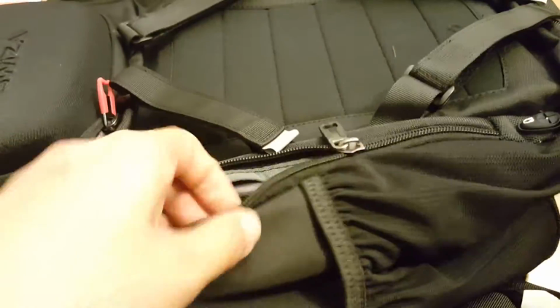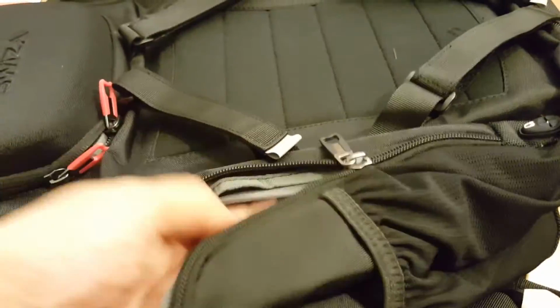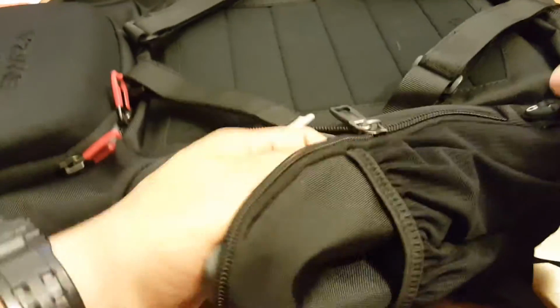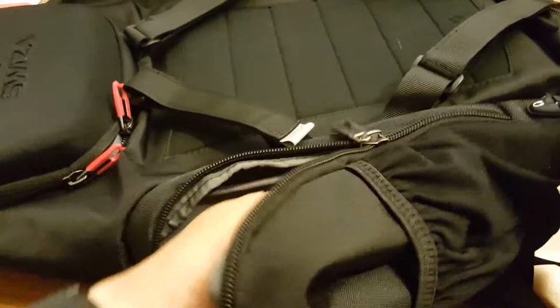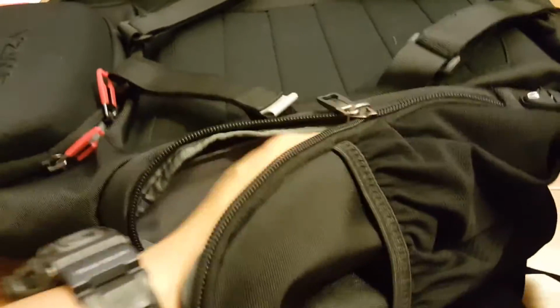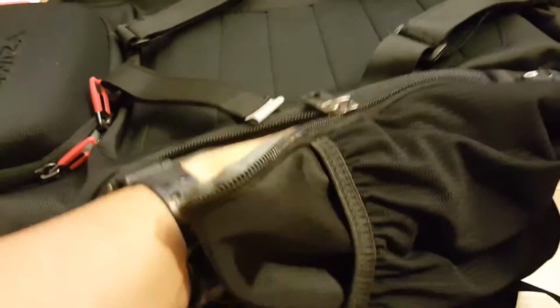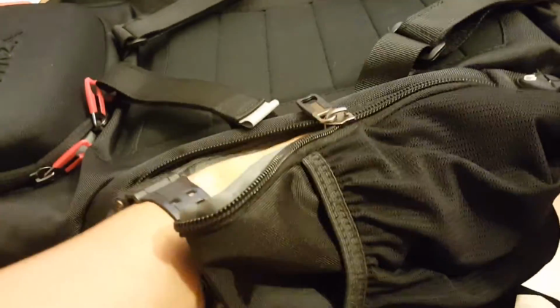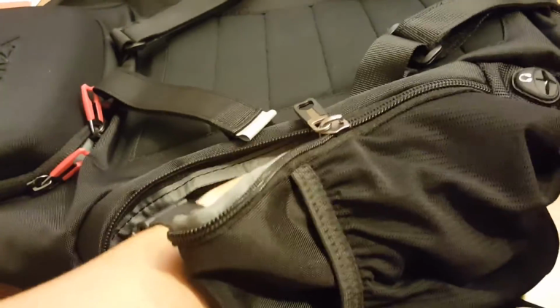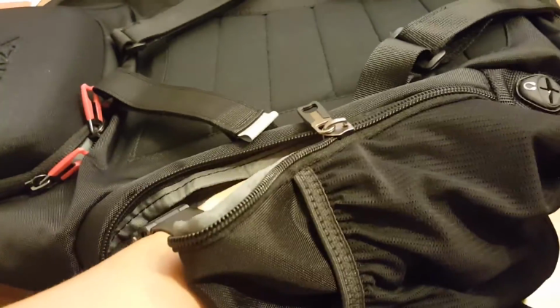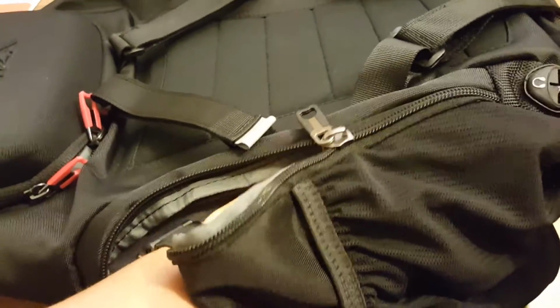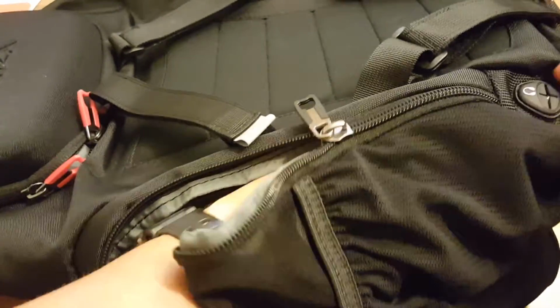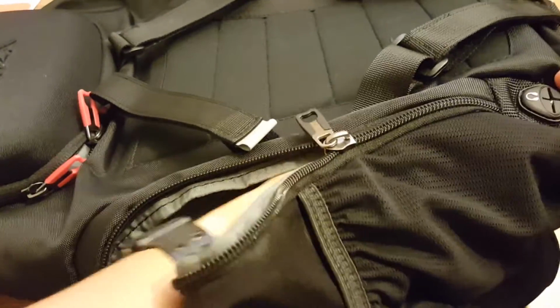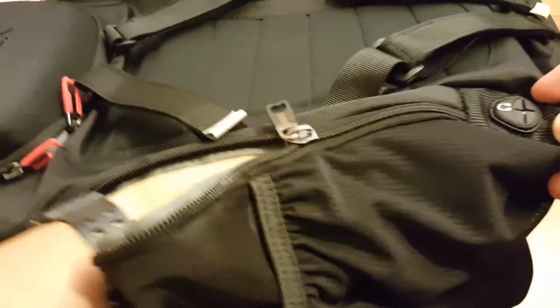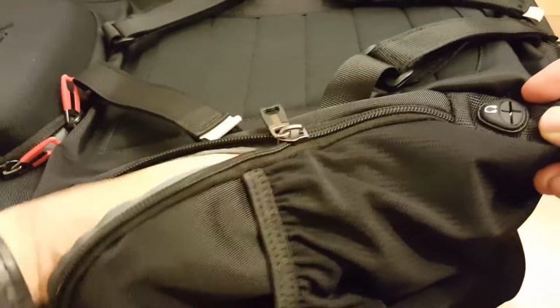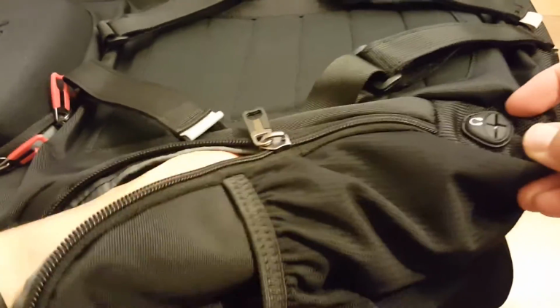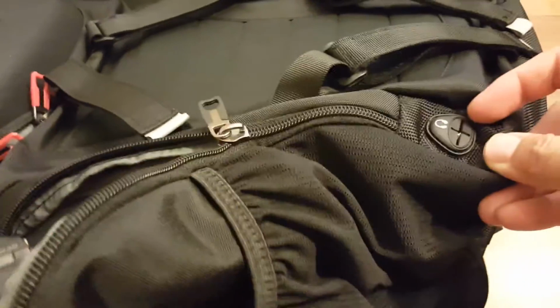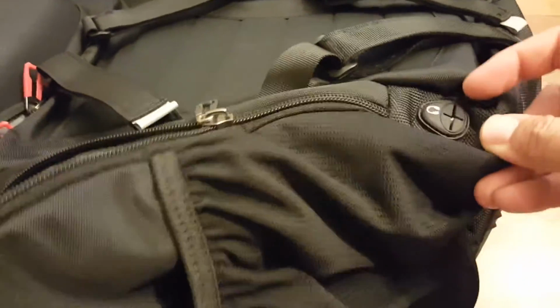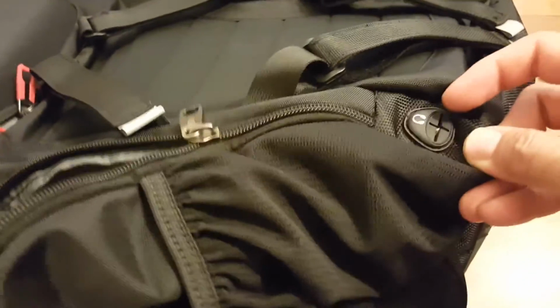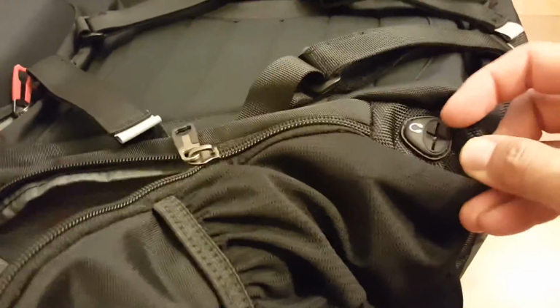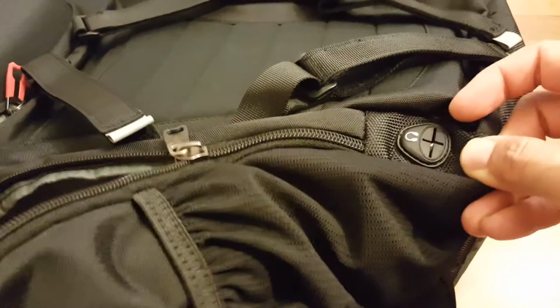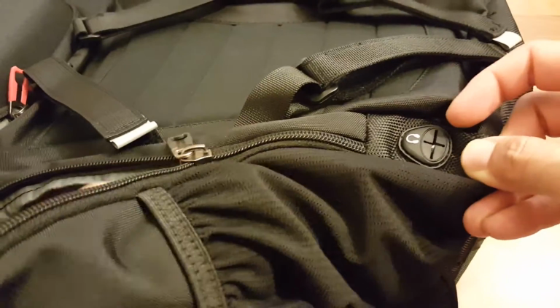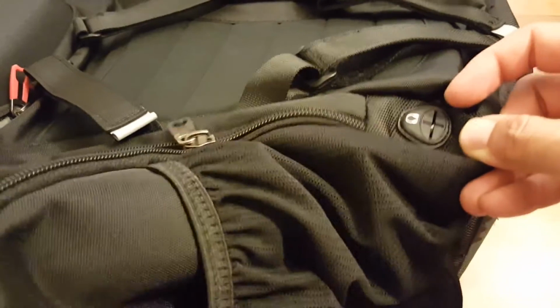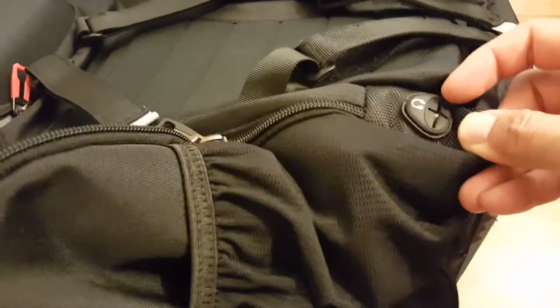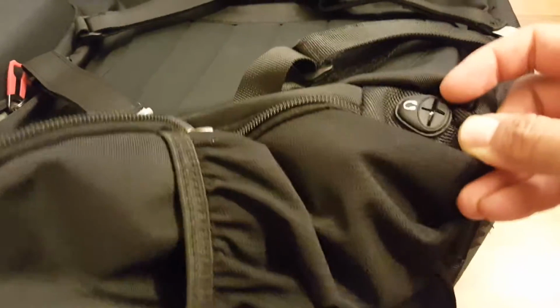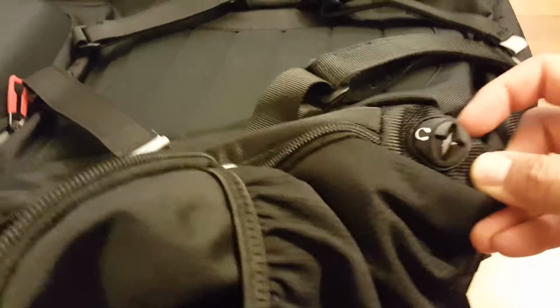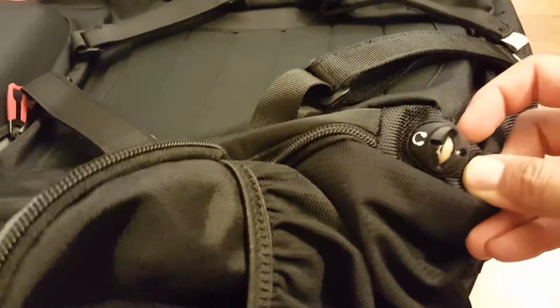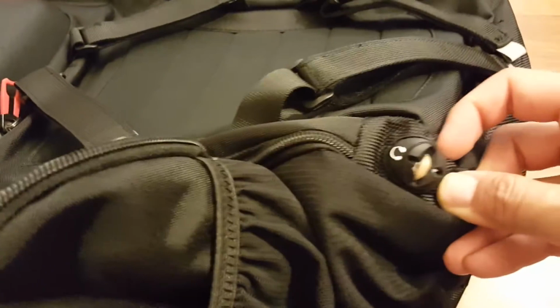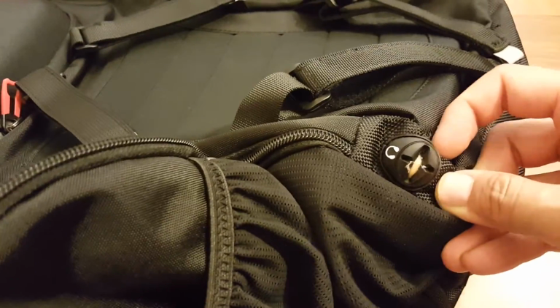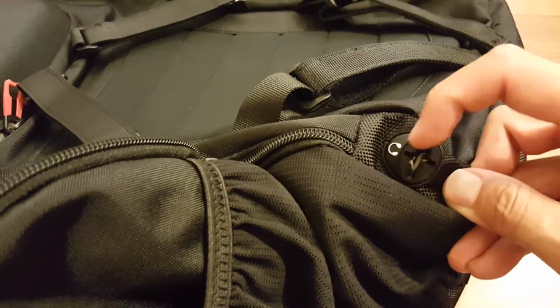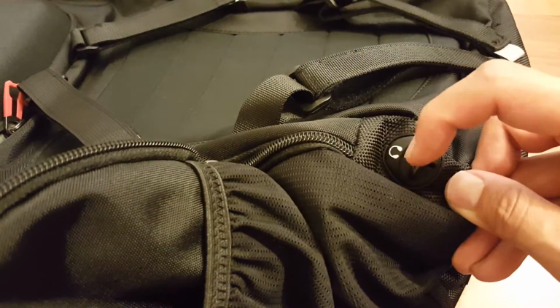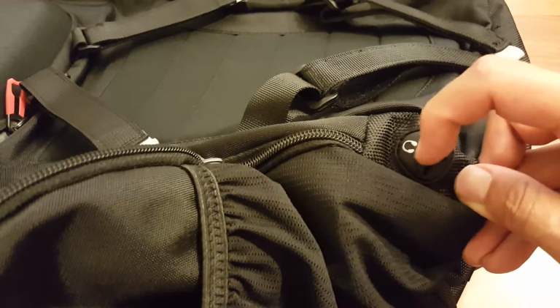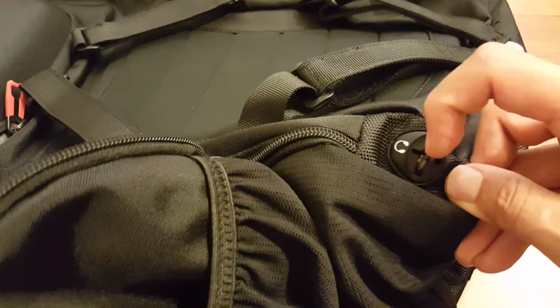You can also put your music player down here and then just snake the headphones right through the bottom.